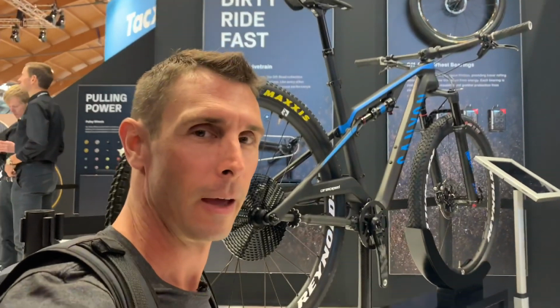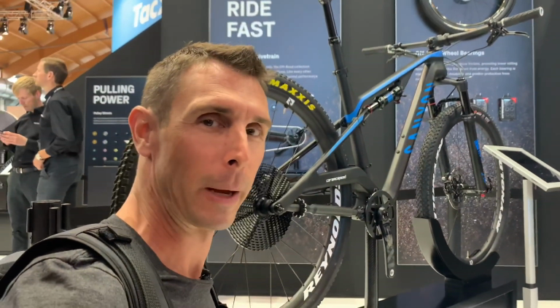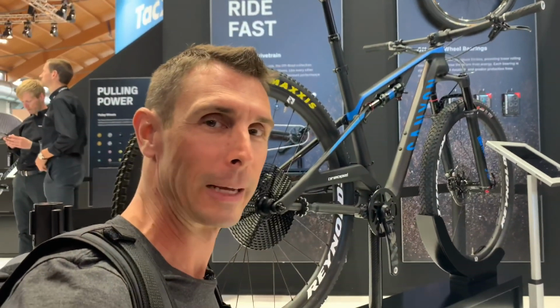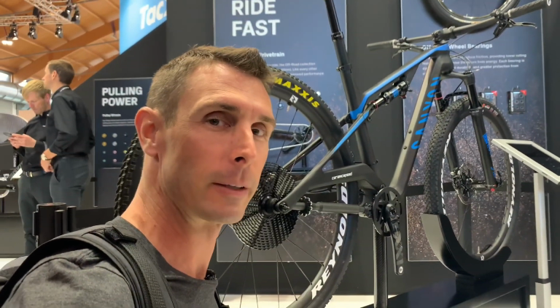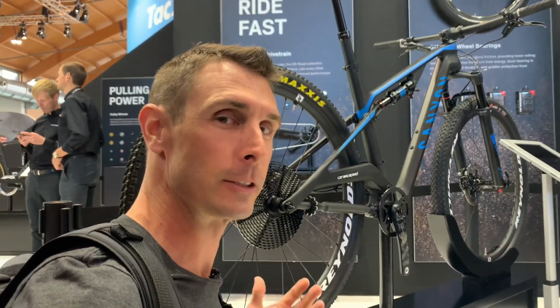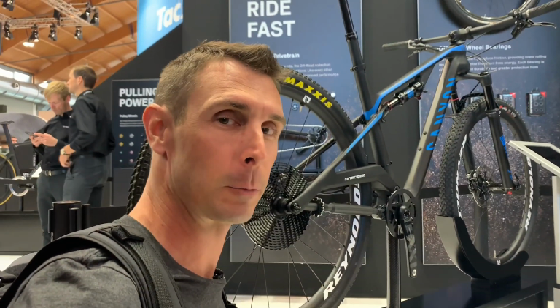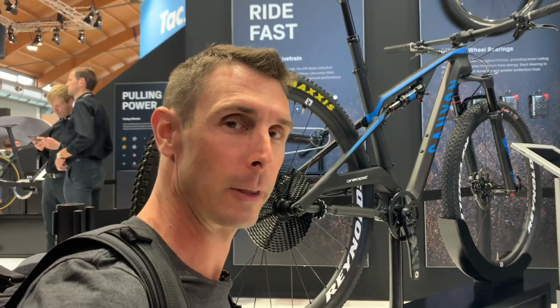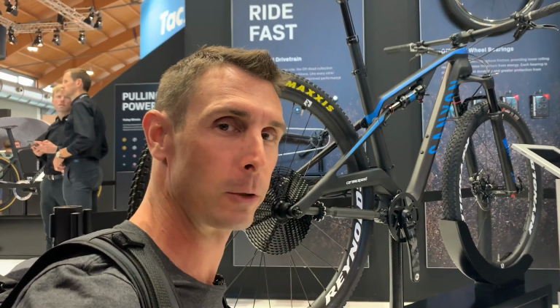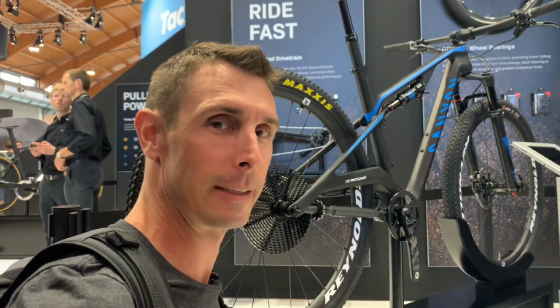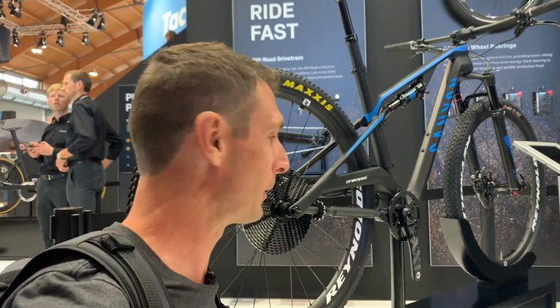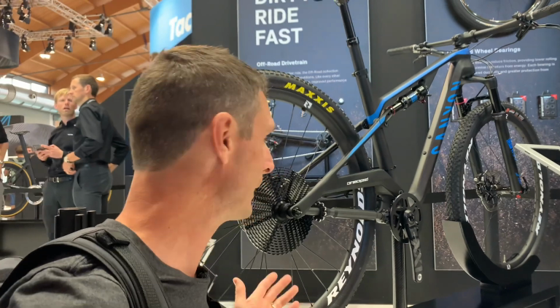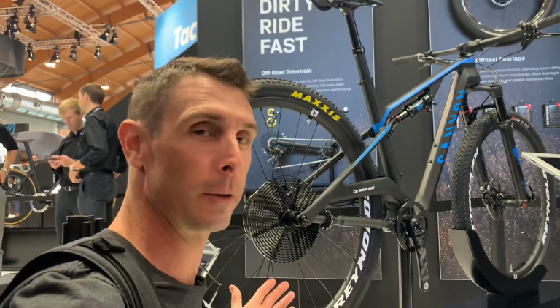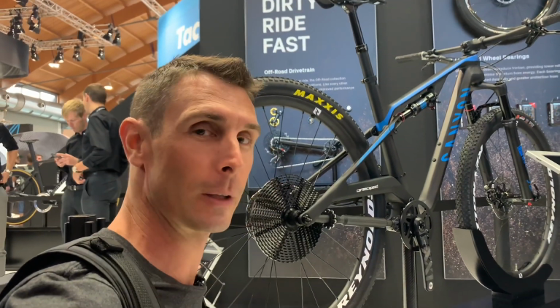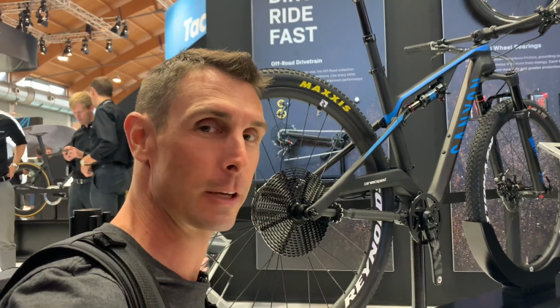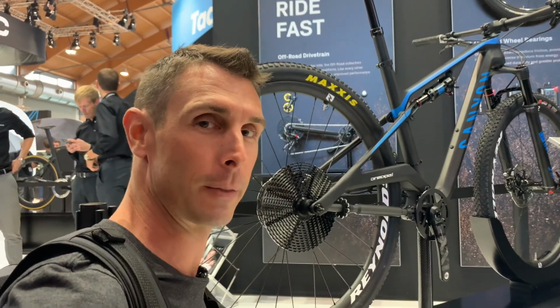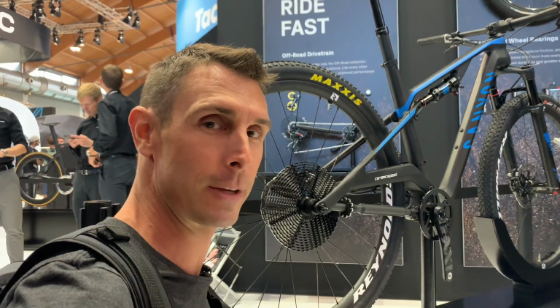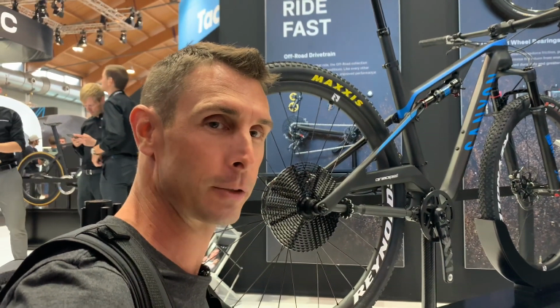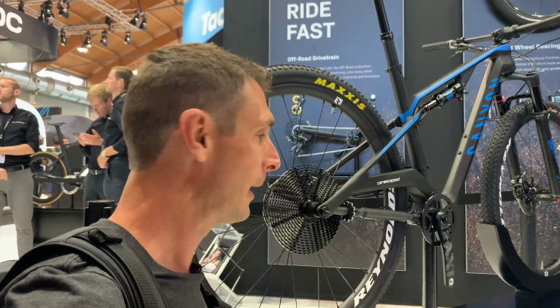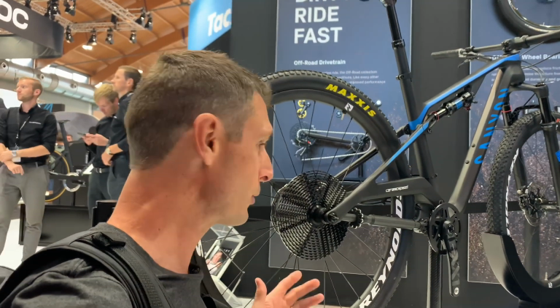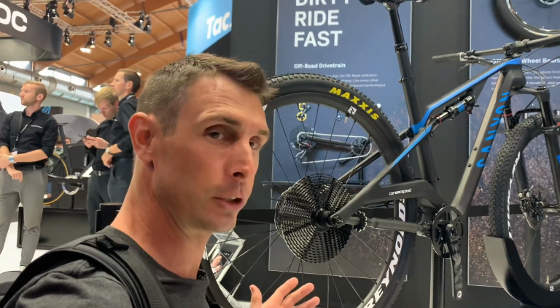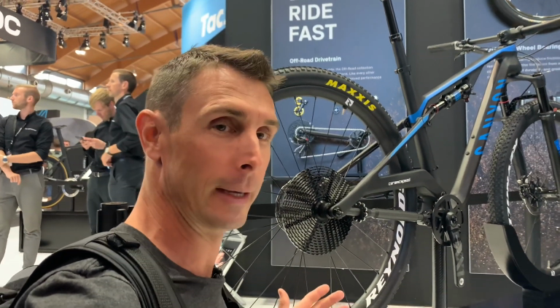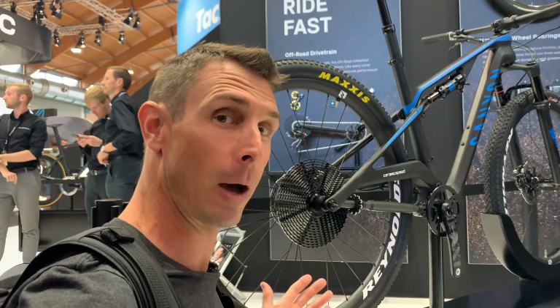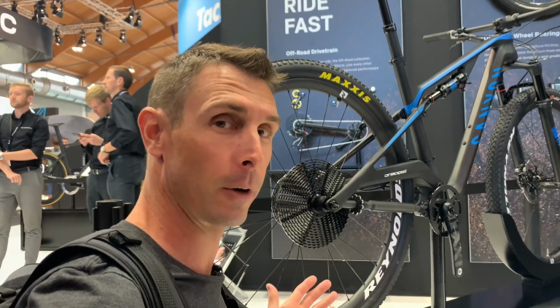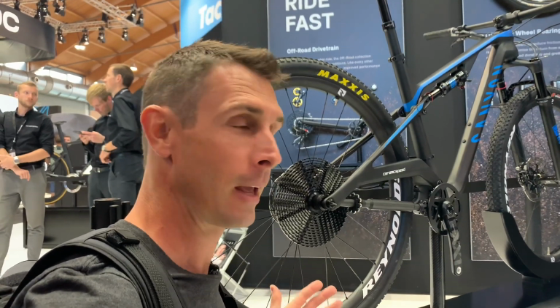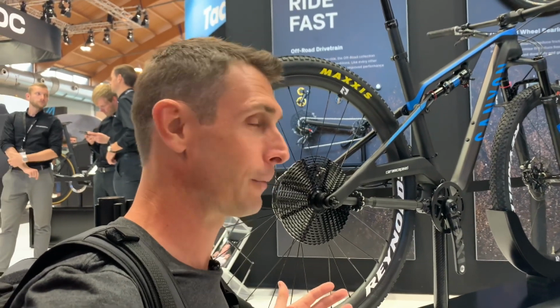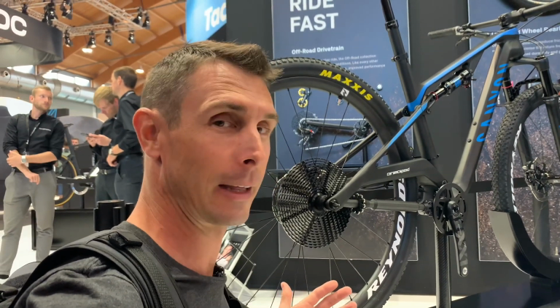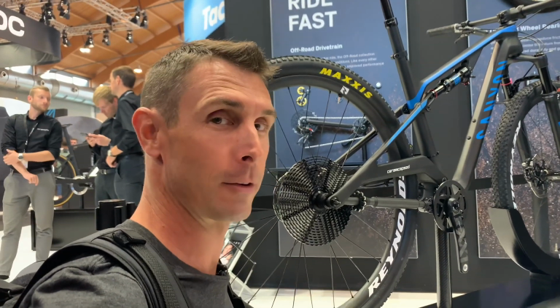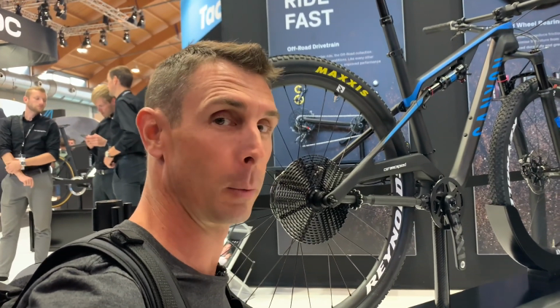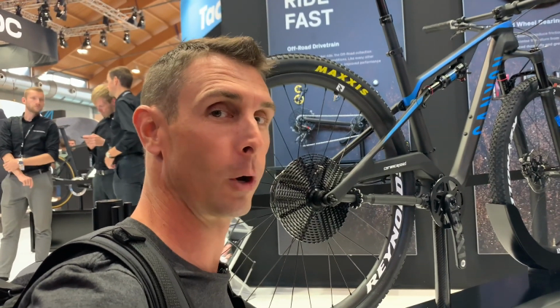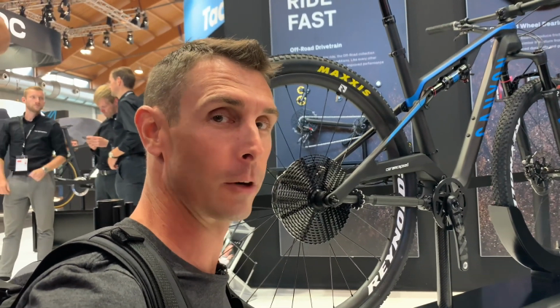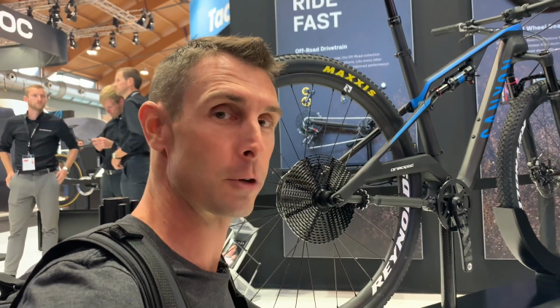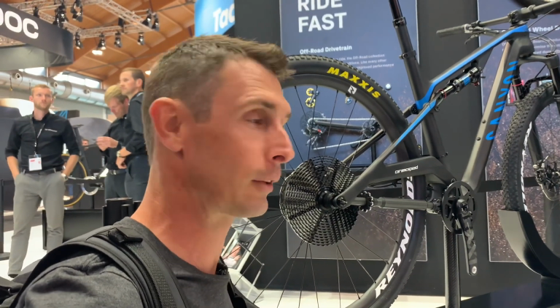Hey, what's up Bikeroomers fans. I'm here at the Ceramic Speed booth at Eurobike 2019 with a pretty exciting new thing. So last year they showed up their driven drivetrain. This year what's new is a mountain bike version and the fact that they actually have a shiftable road bike version. I'll show you that in a second.